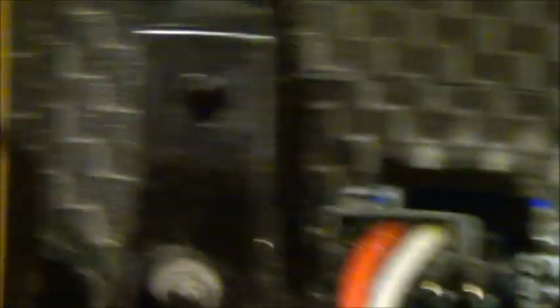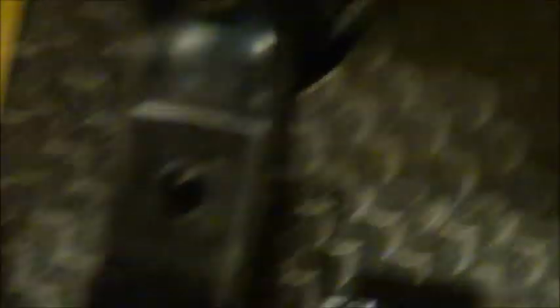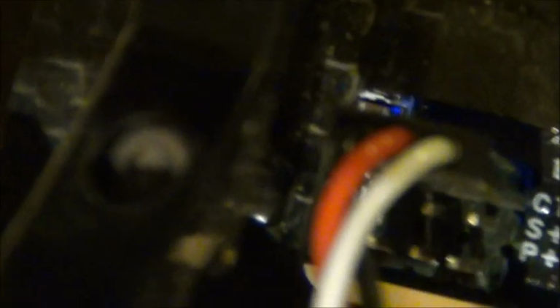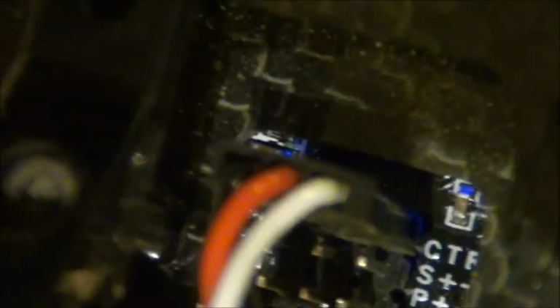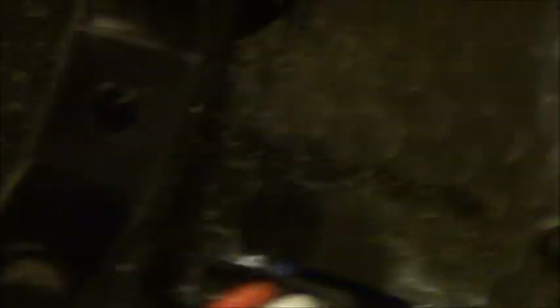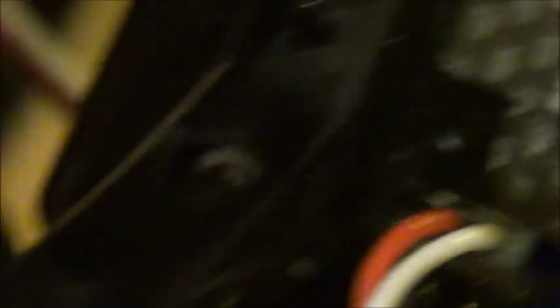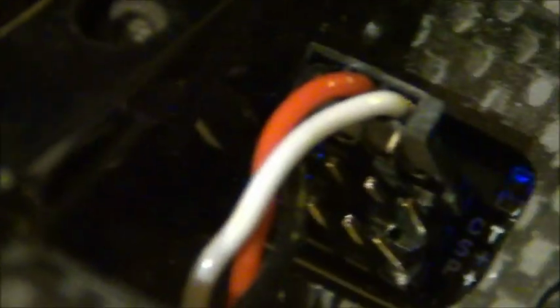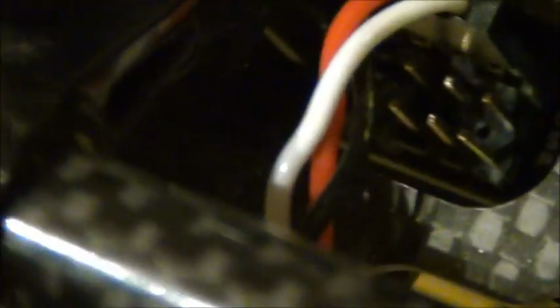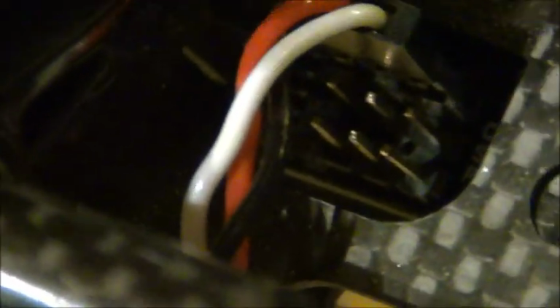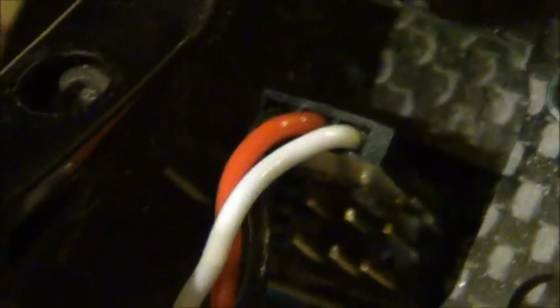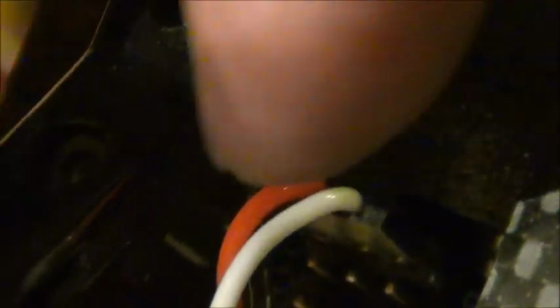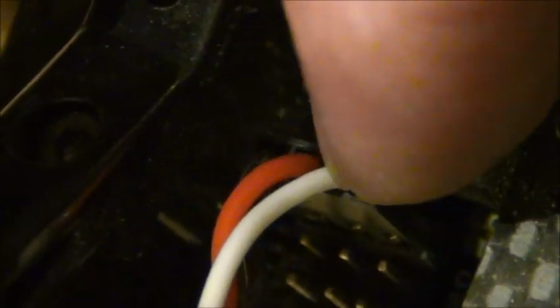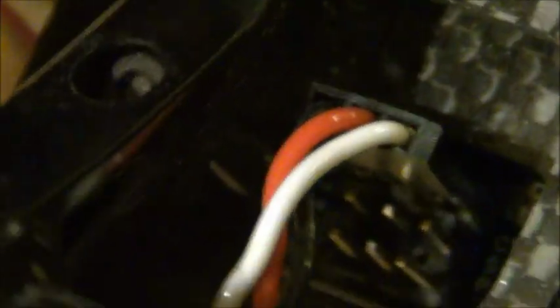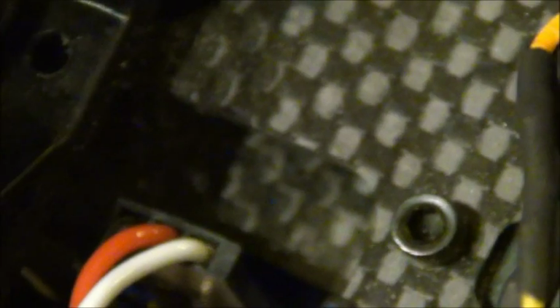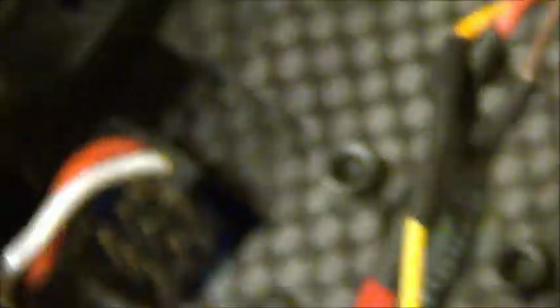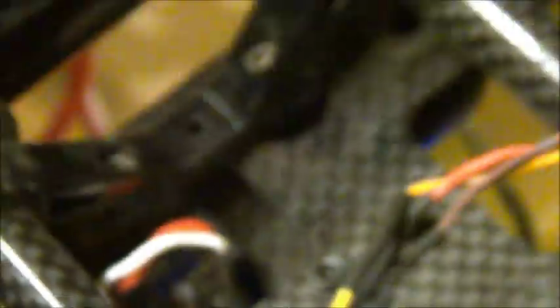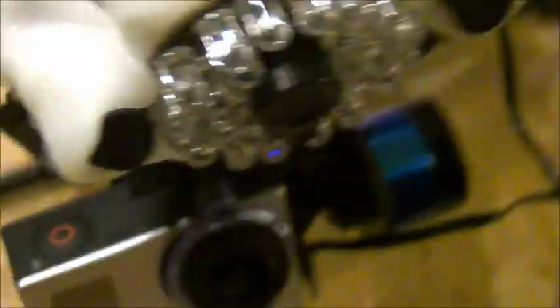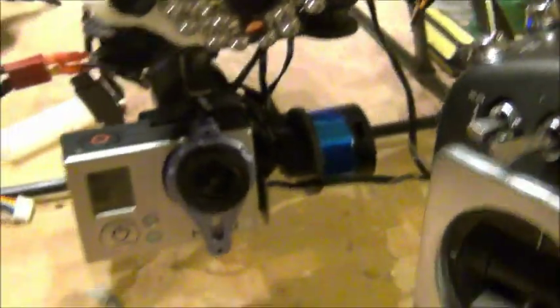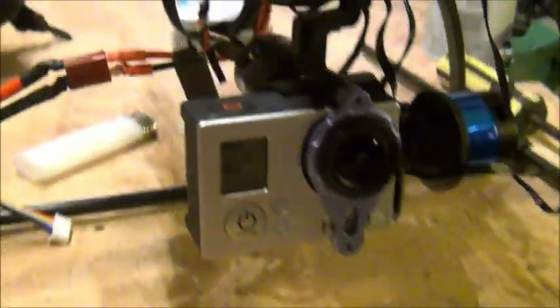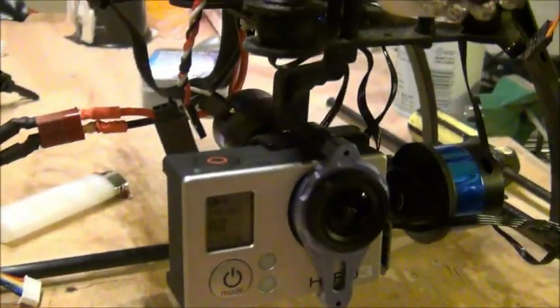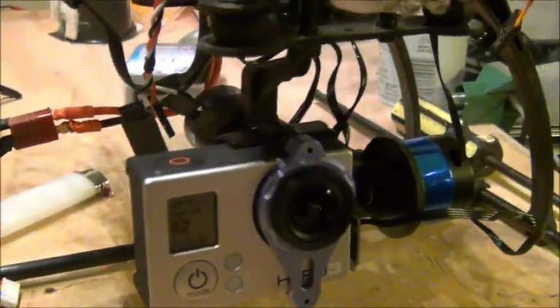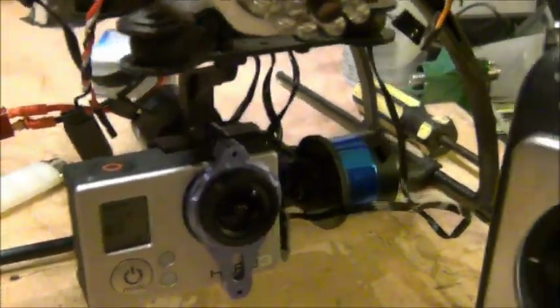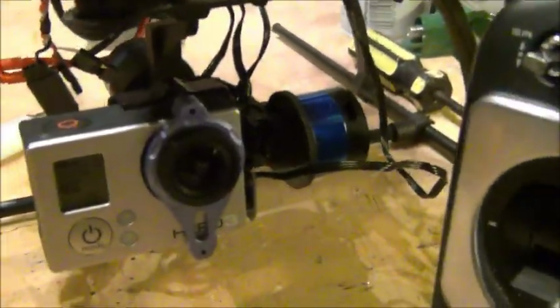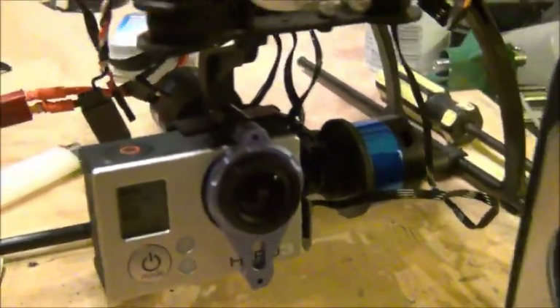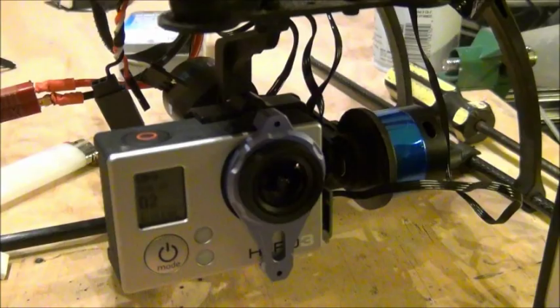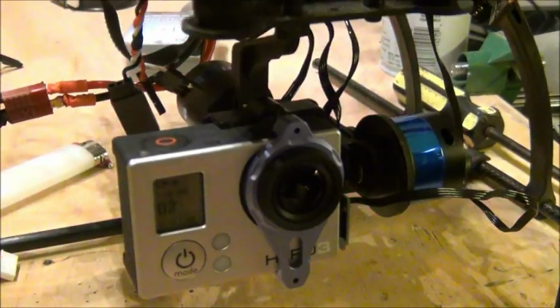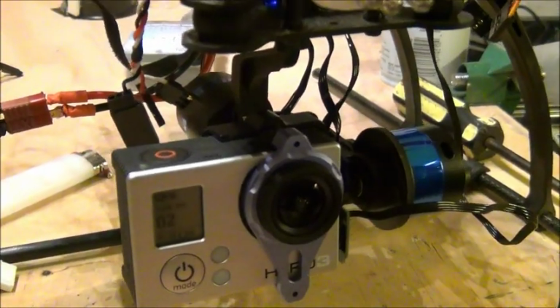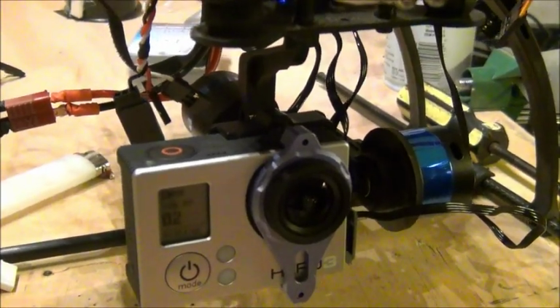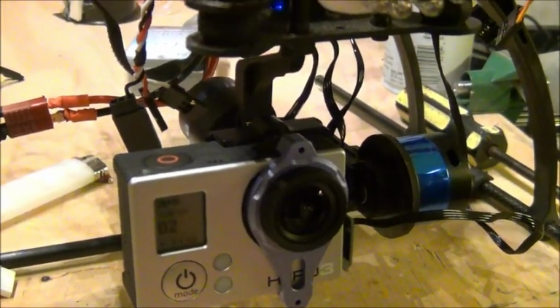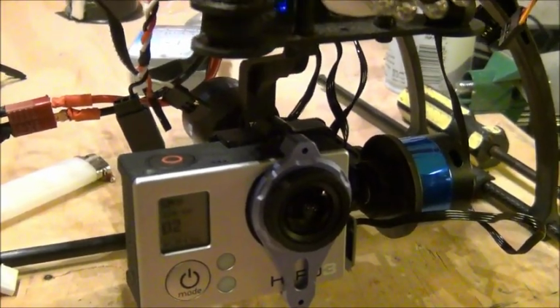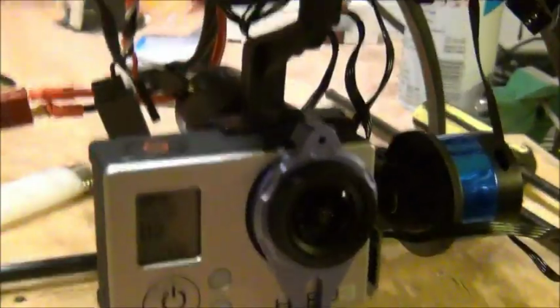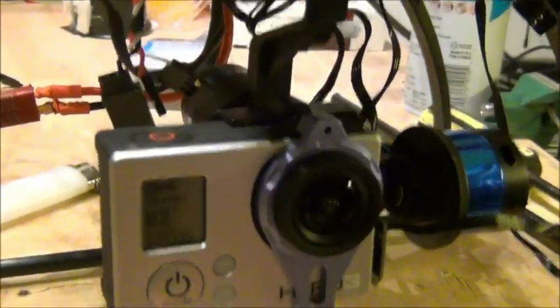You can use this wire, and you can also make your own using servo extensions — it's not very hard to do. I hope this helps everyone set up the Tarot gimbal. As far as power goes, it's only recommended for three cells, so don't do anything more than that.